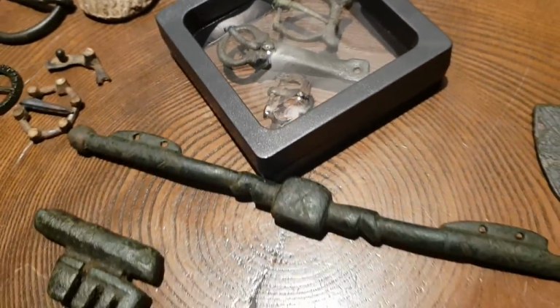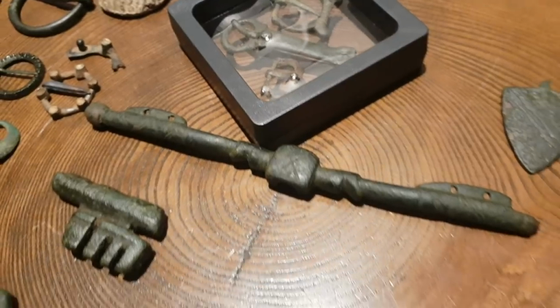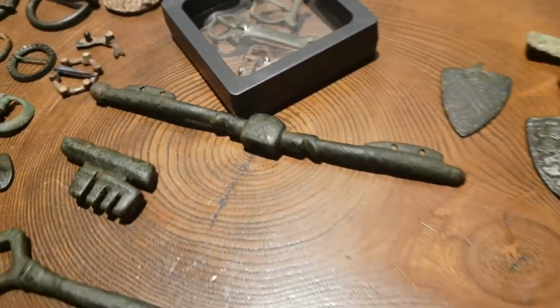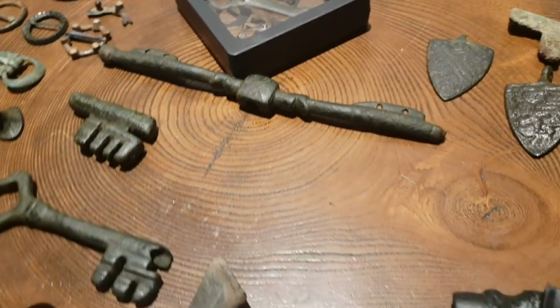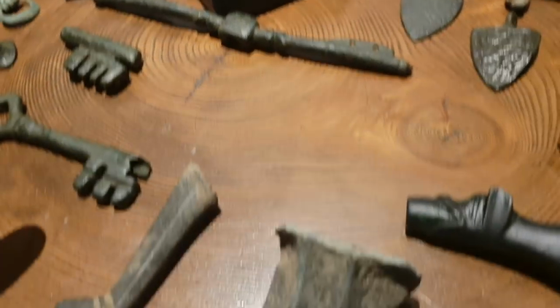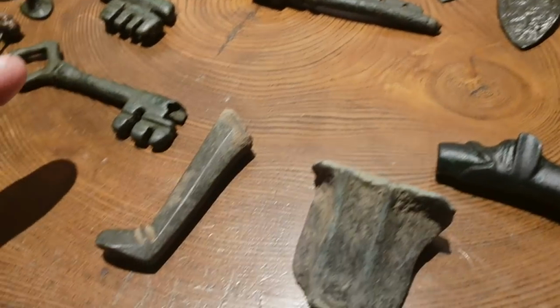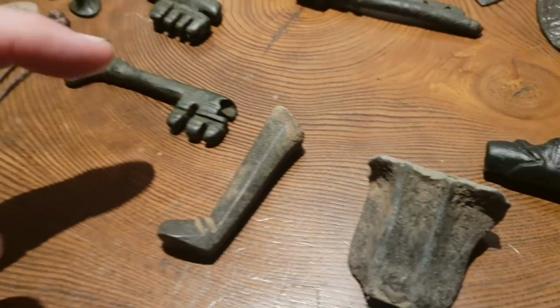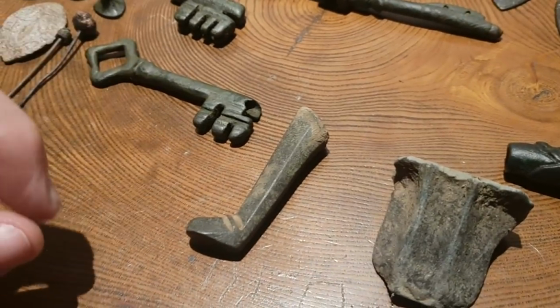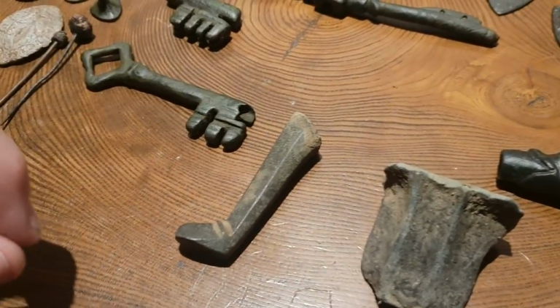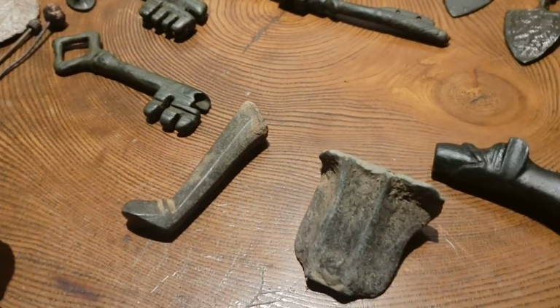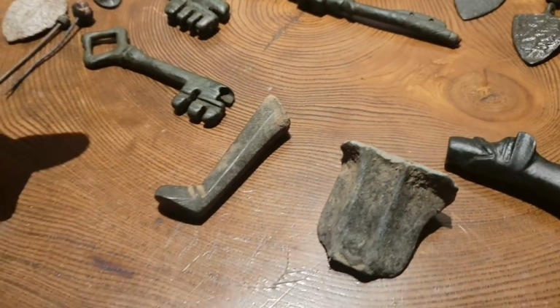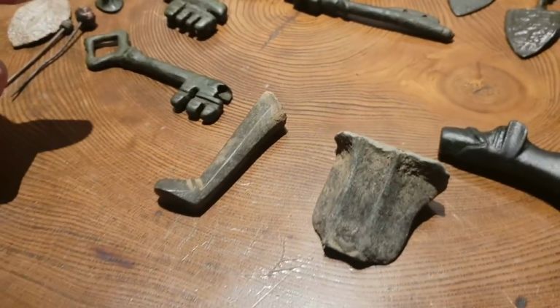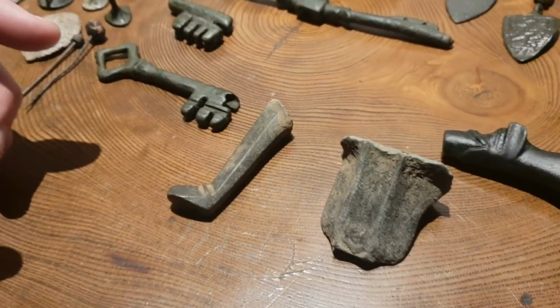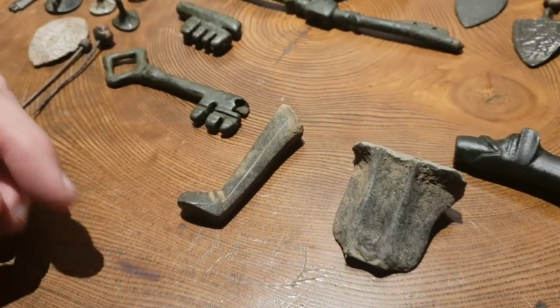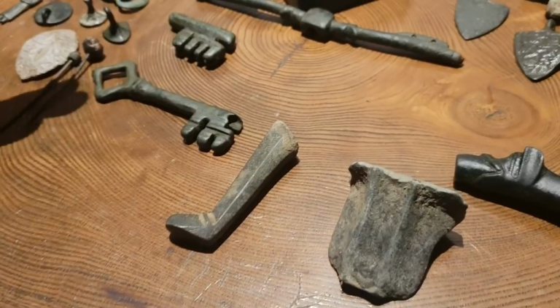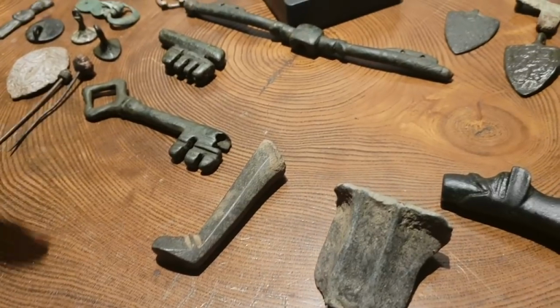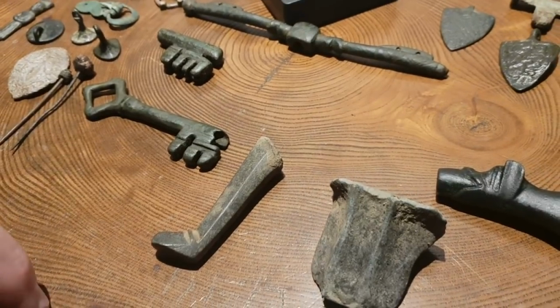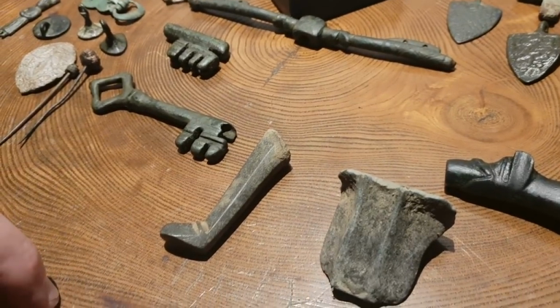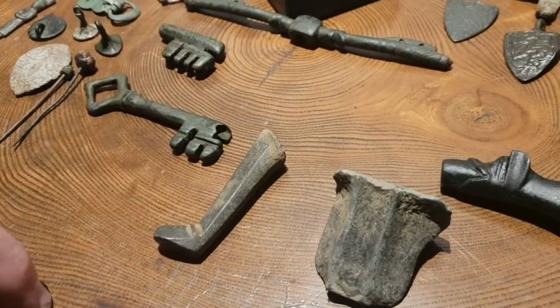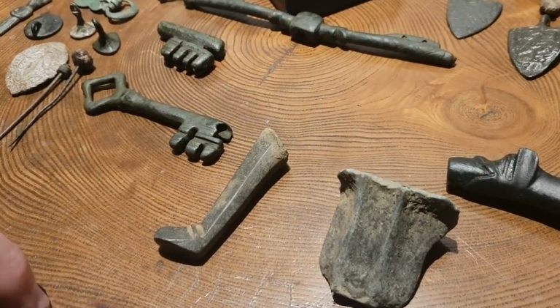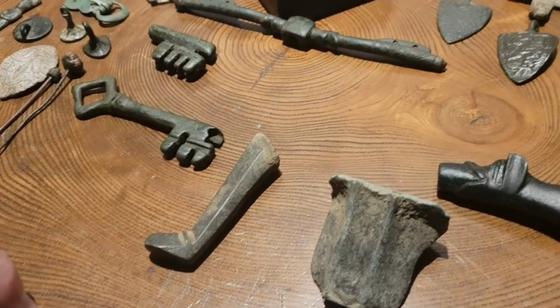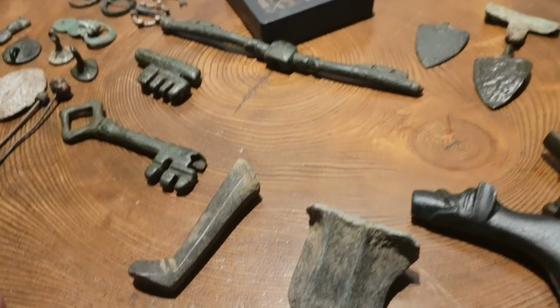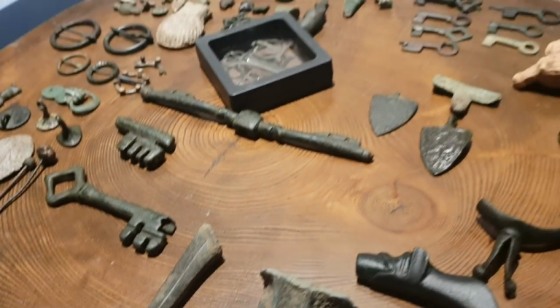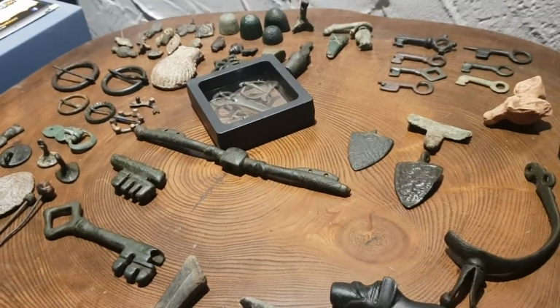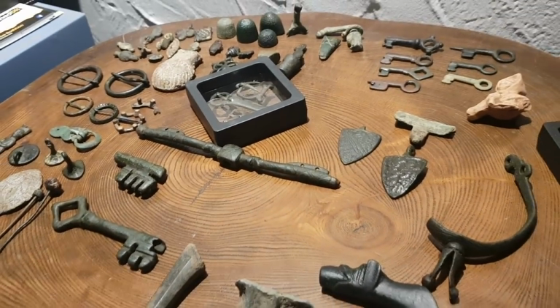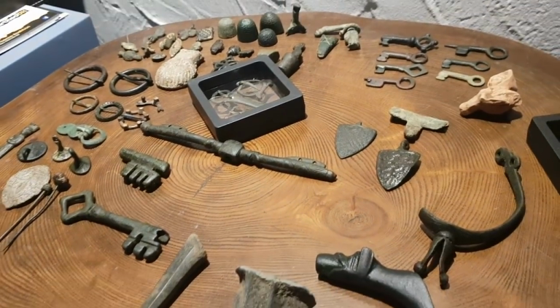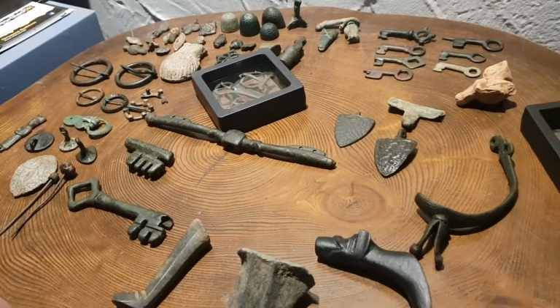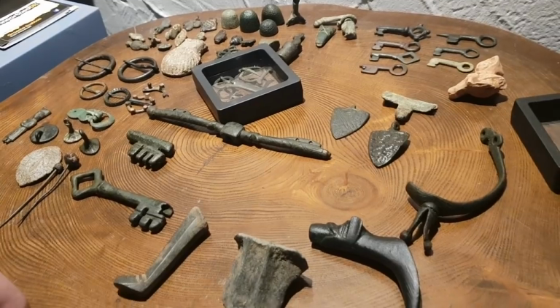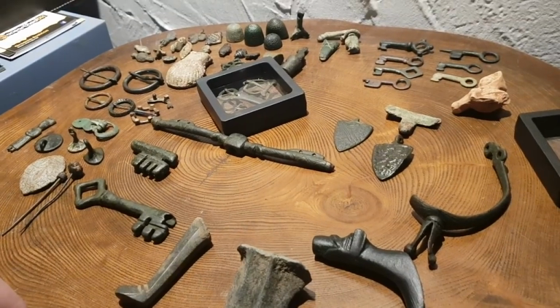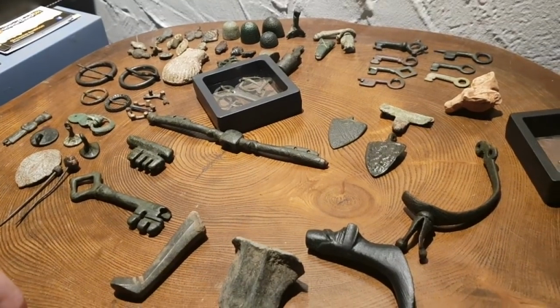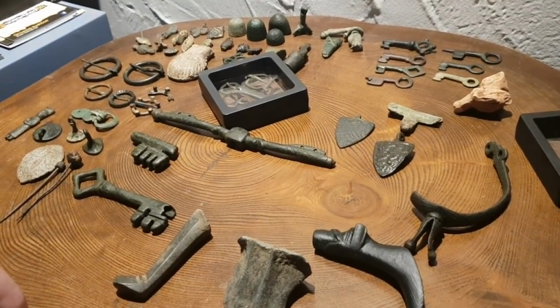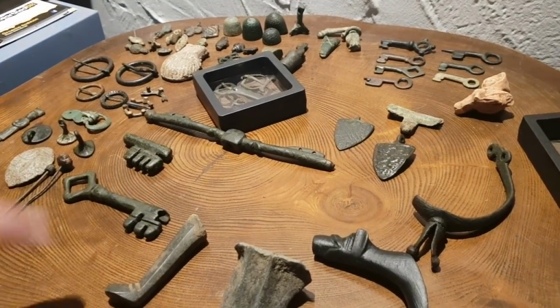Now you may come across these in the field detecting and may or may not know what they are. Hopefully this video goes some way into showing you guys what you can find out in the field from the medieval period.